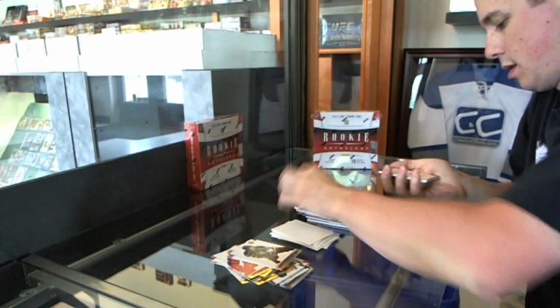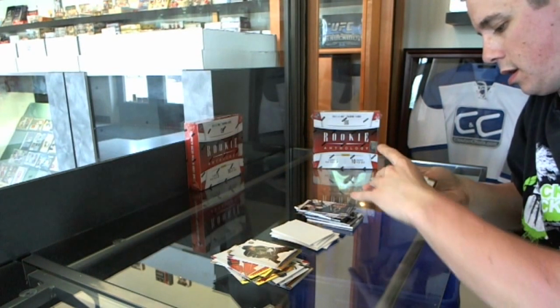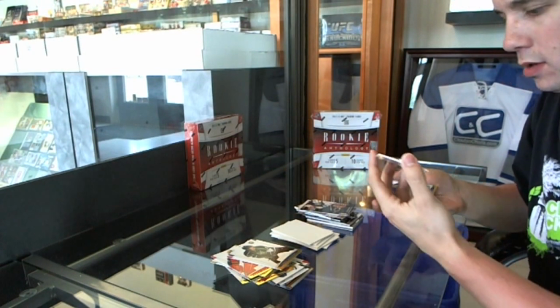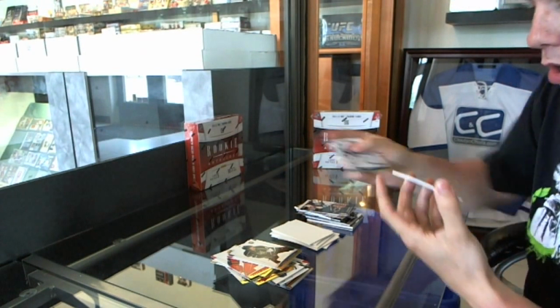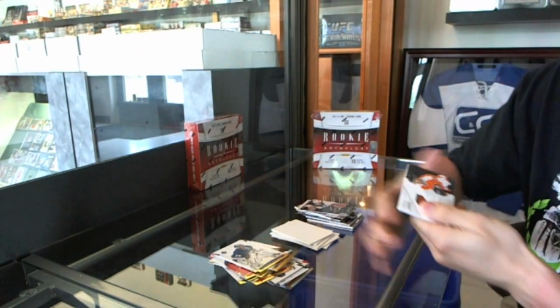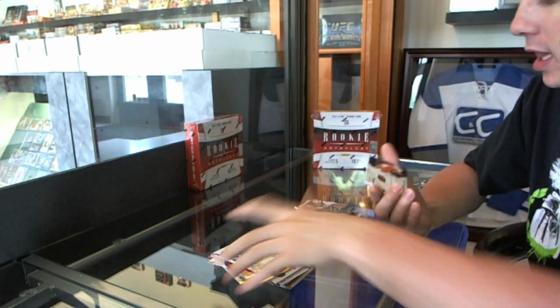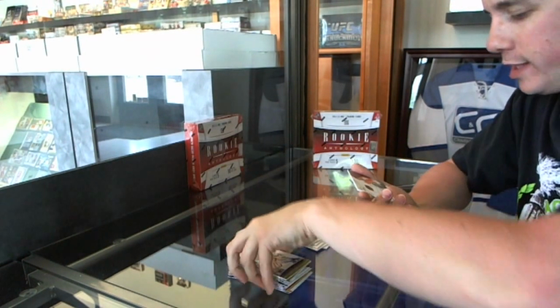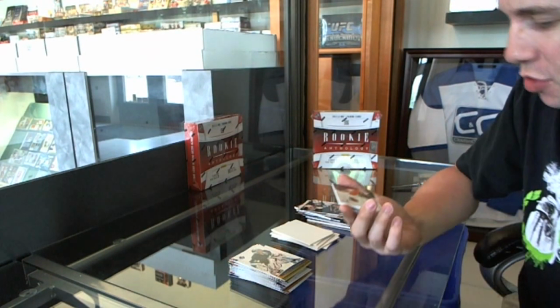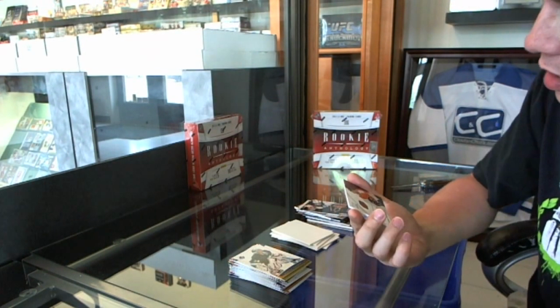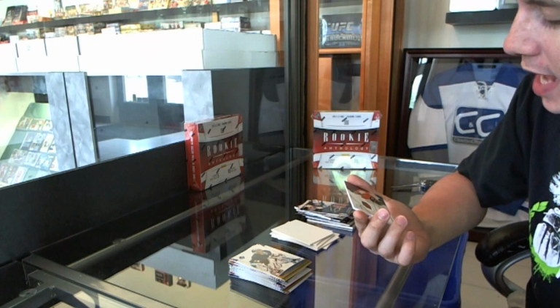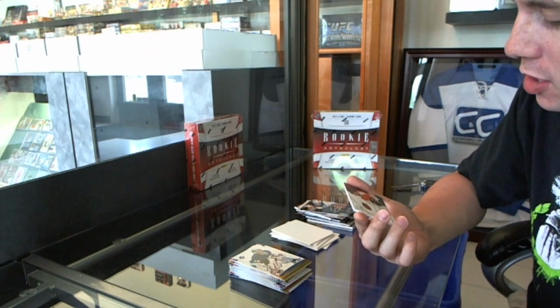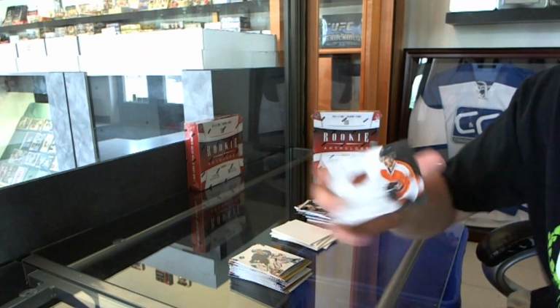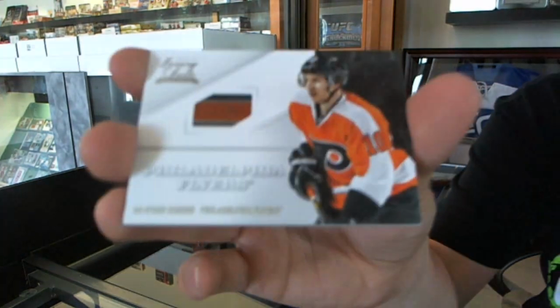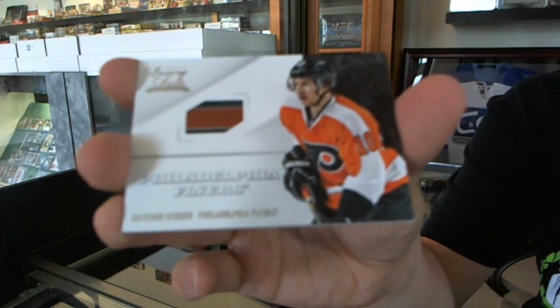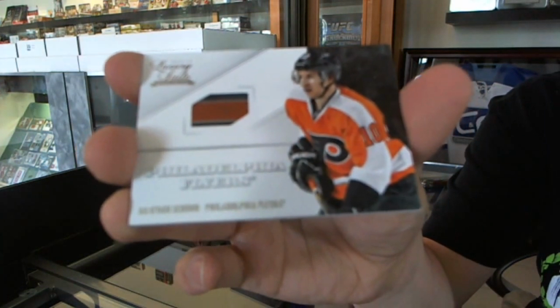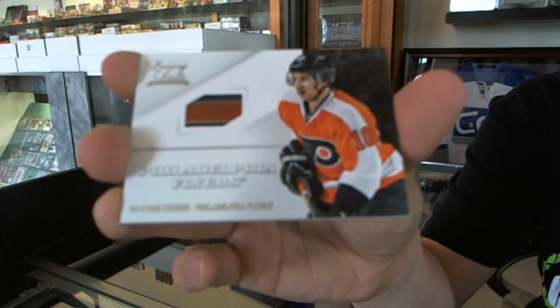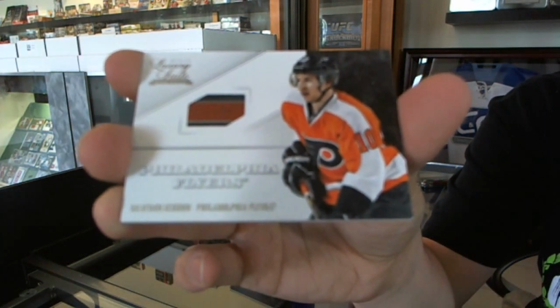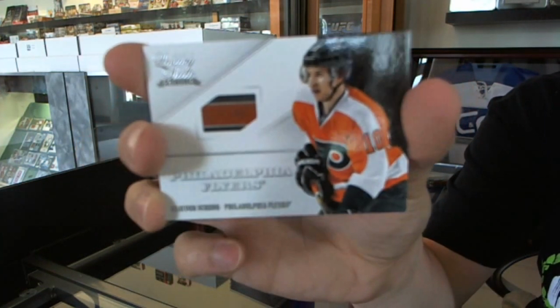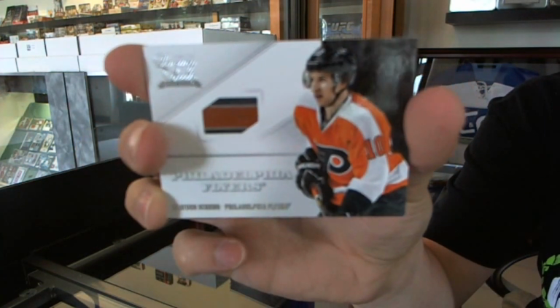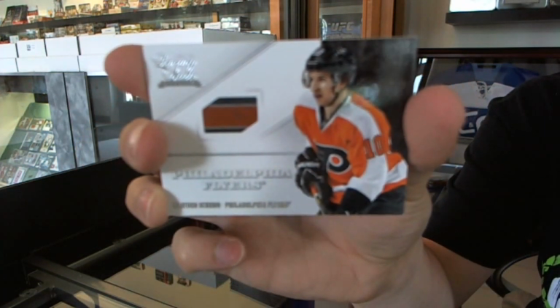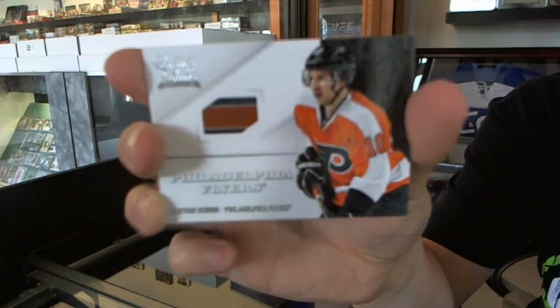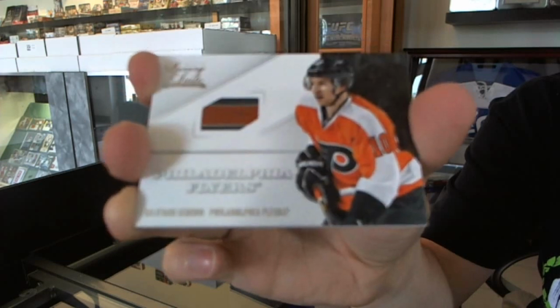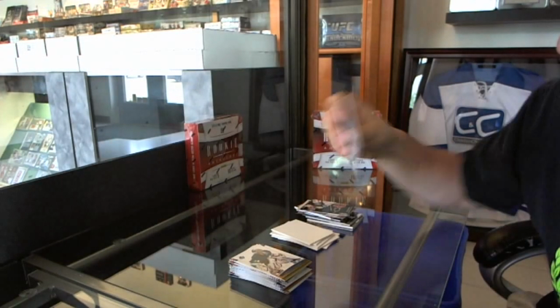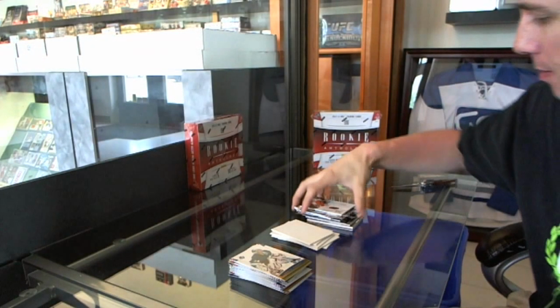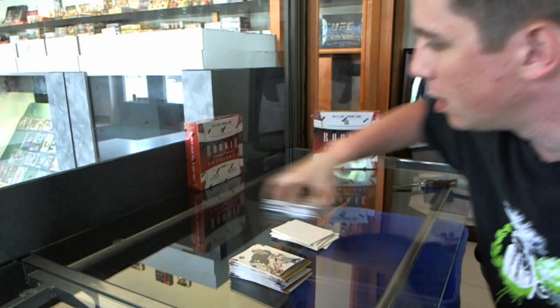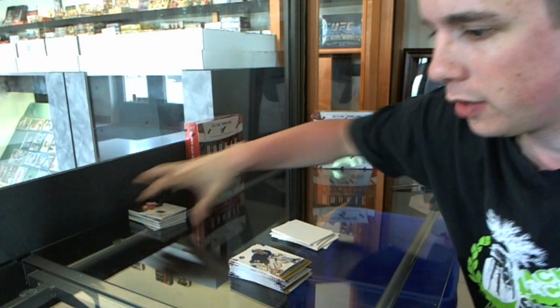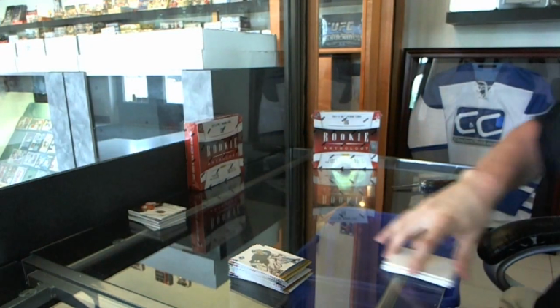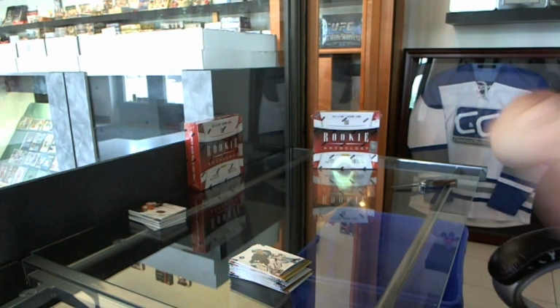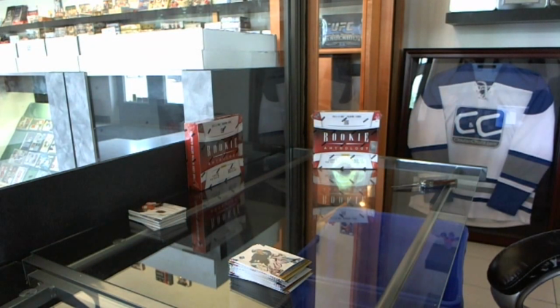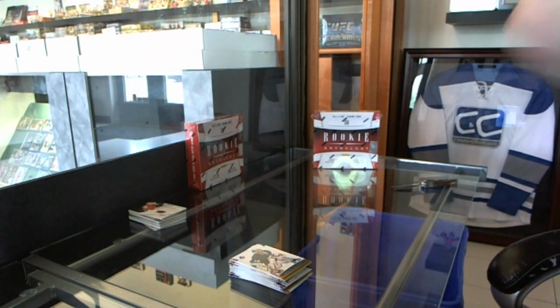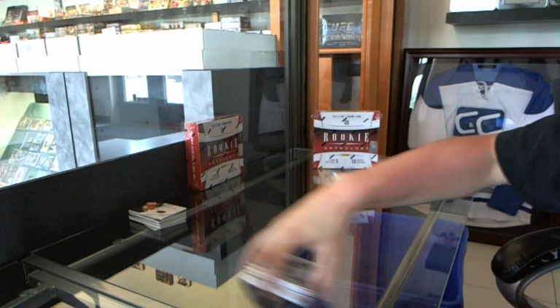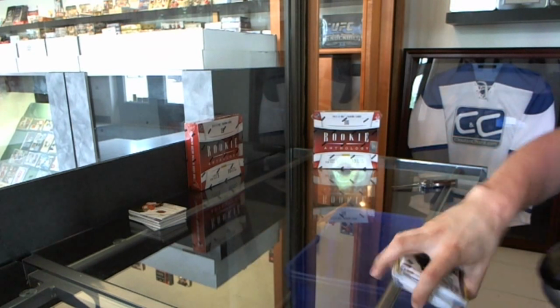And that's nice — a Luxury Suite three-color game-used stick, Braiding Shen. Braiding Shen, nice. On to box two.